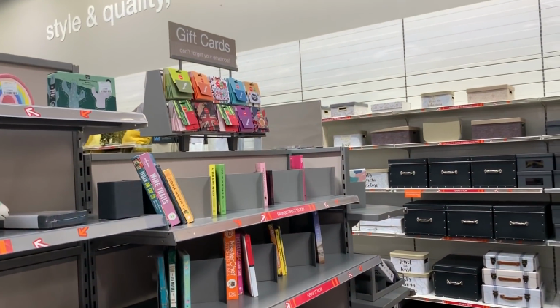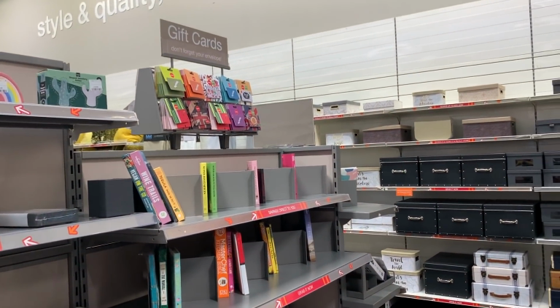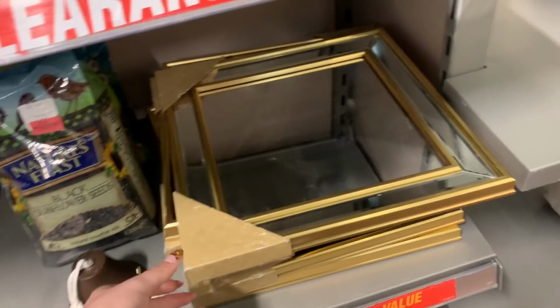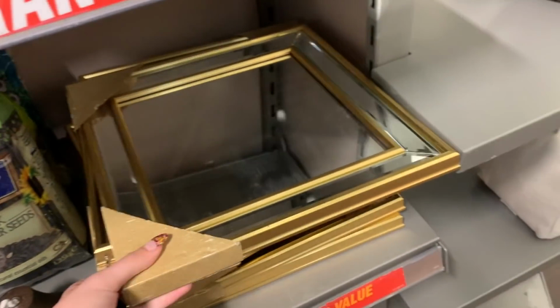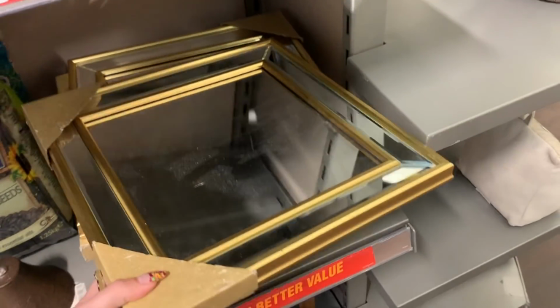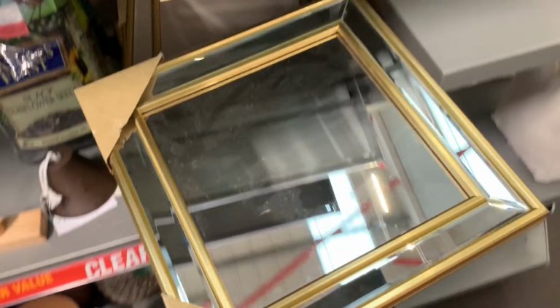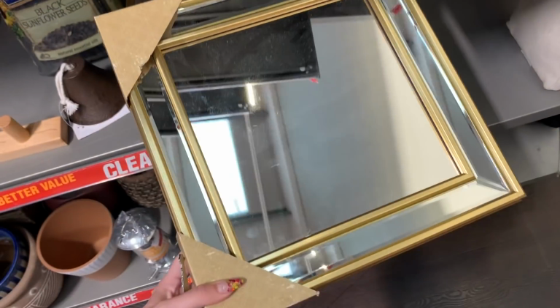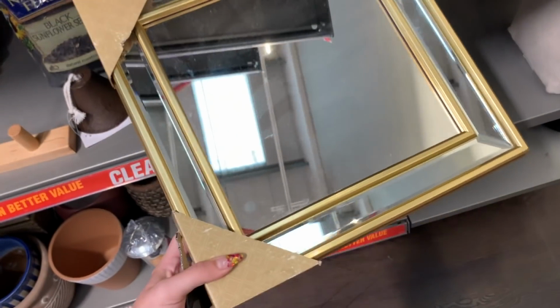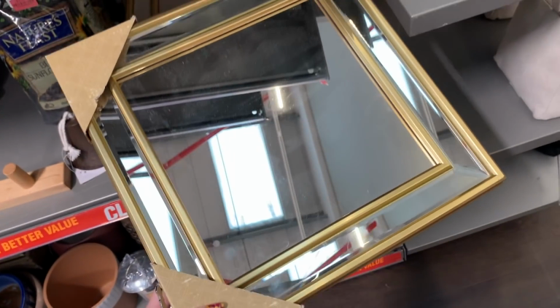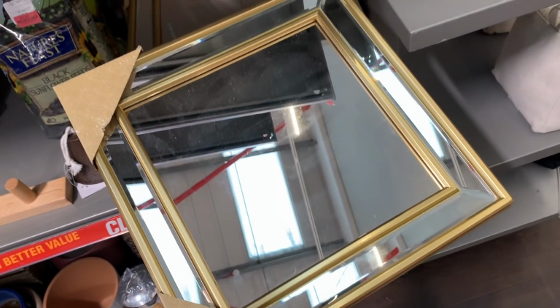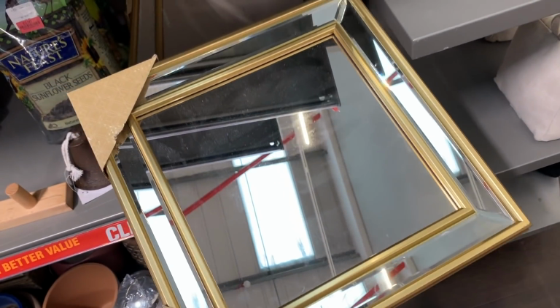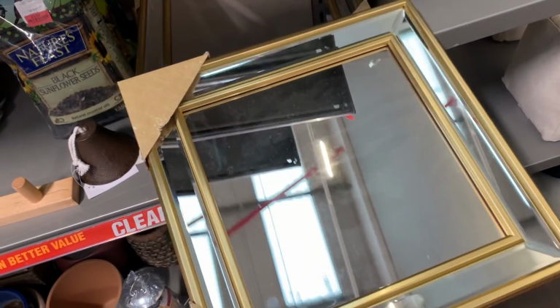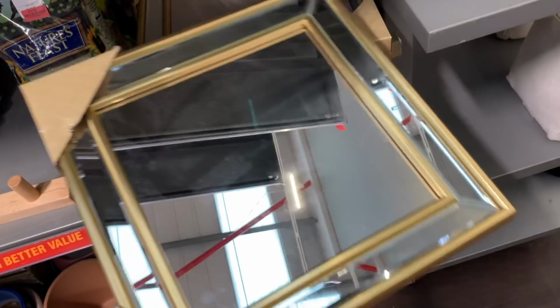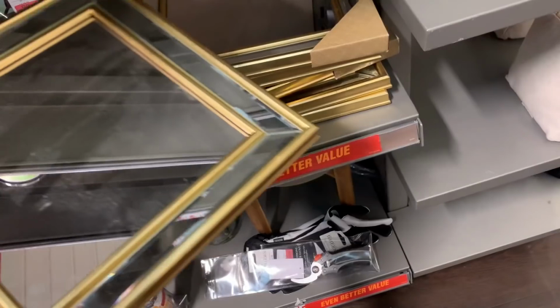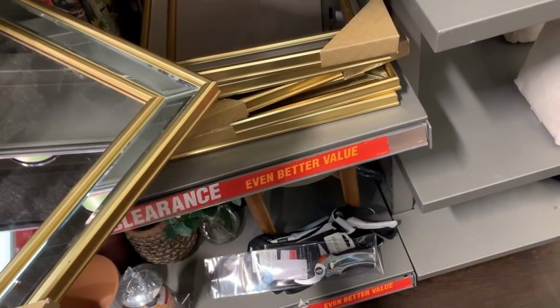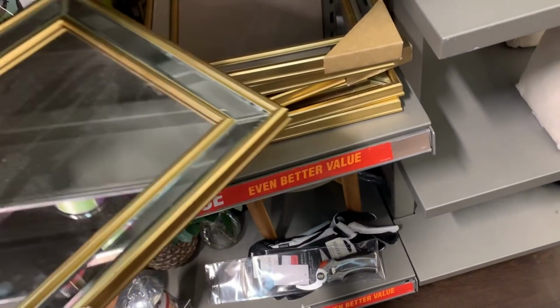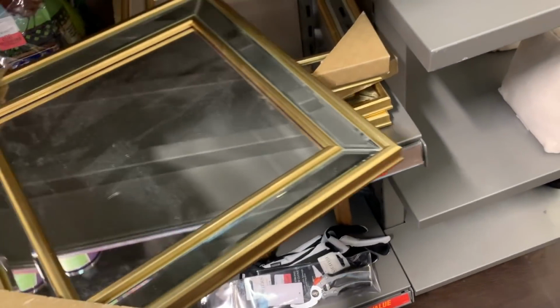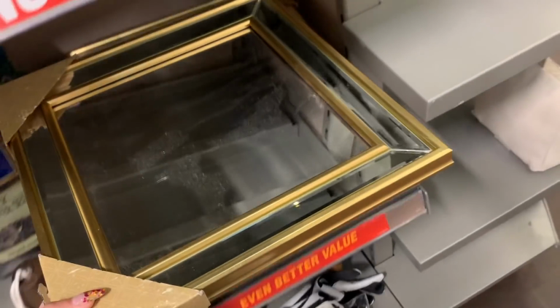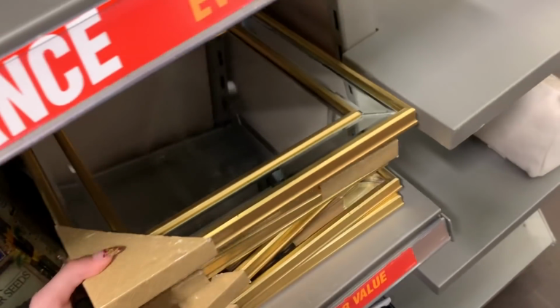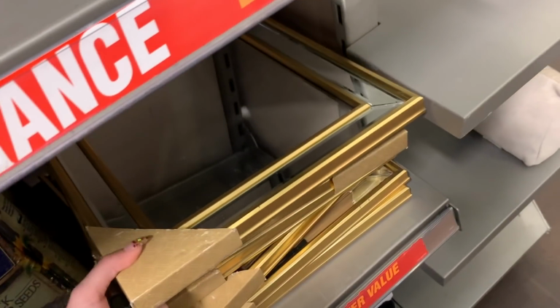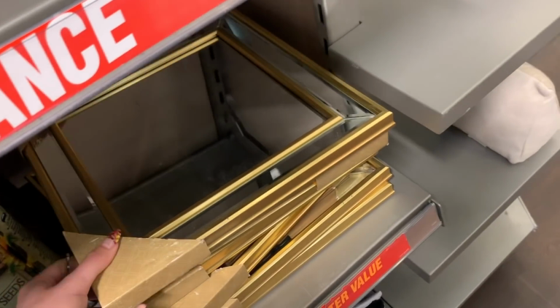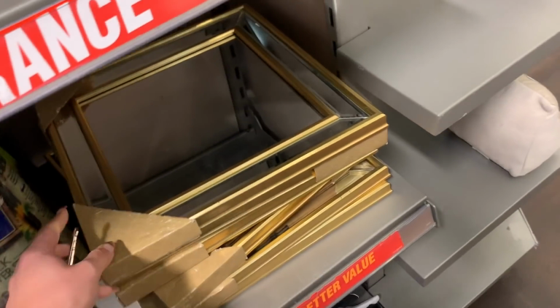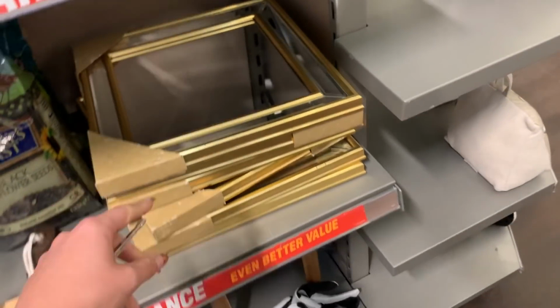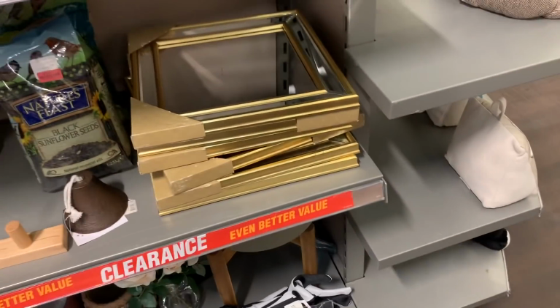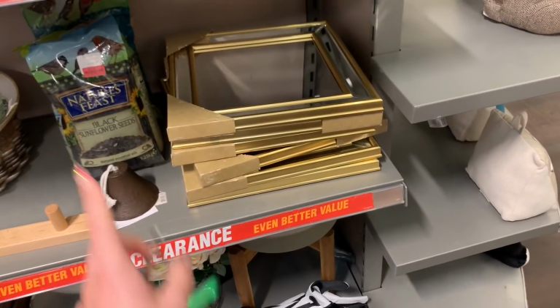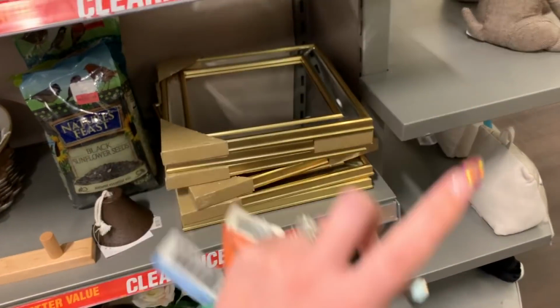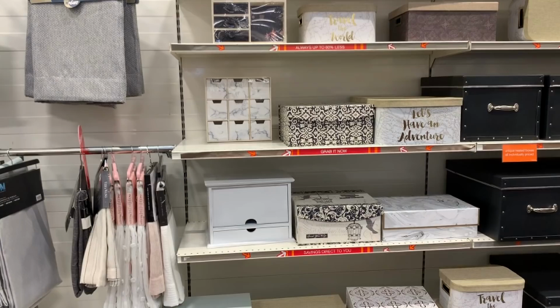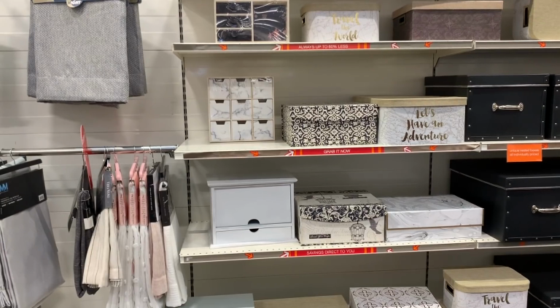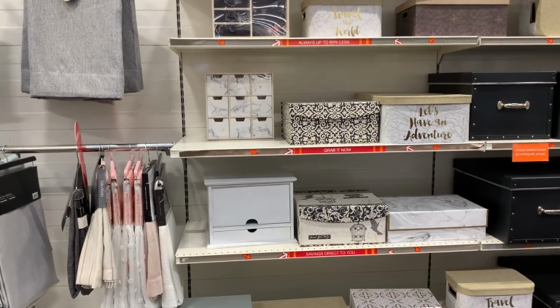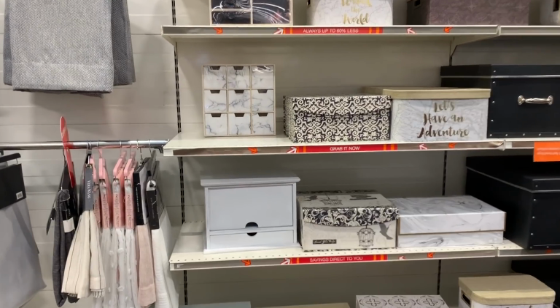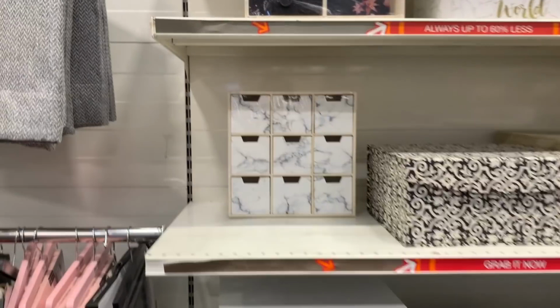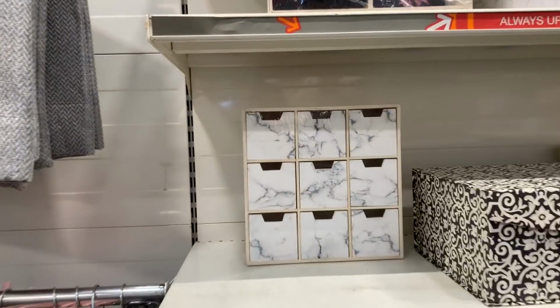I really like these mirrors — these are nine pounds. They'd be really nice hung together, because there's a stack of them, like in a row or in a square.